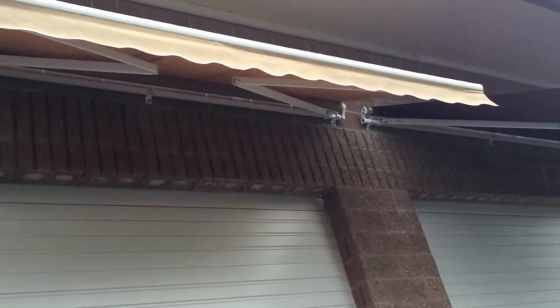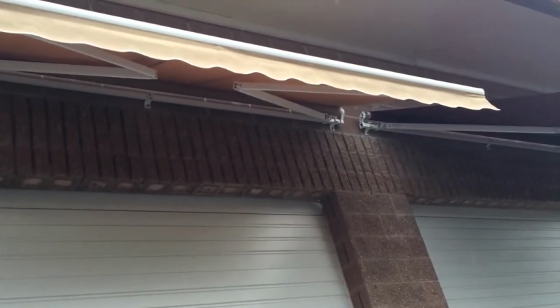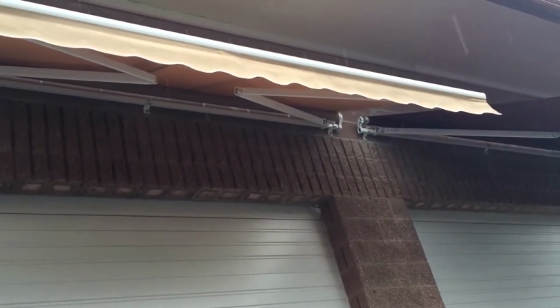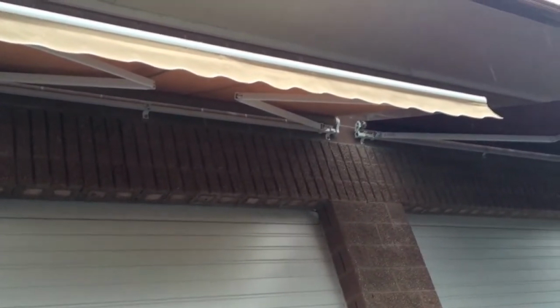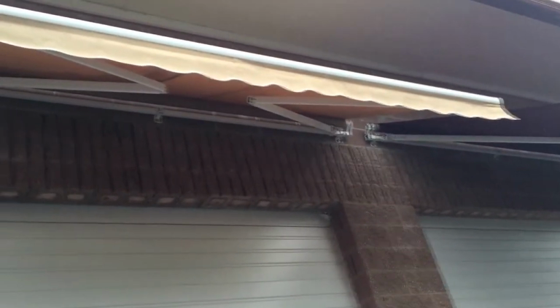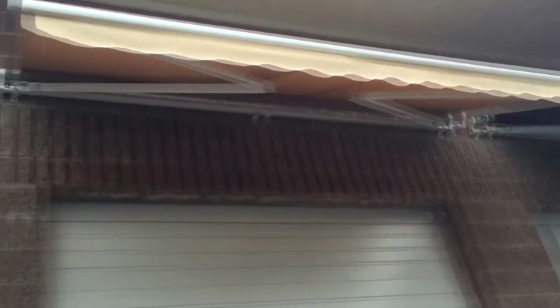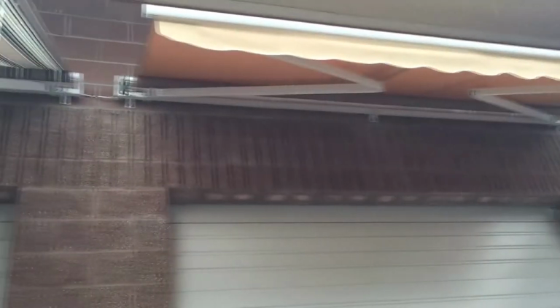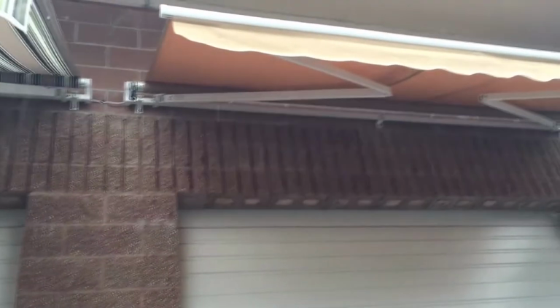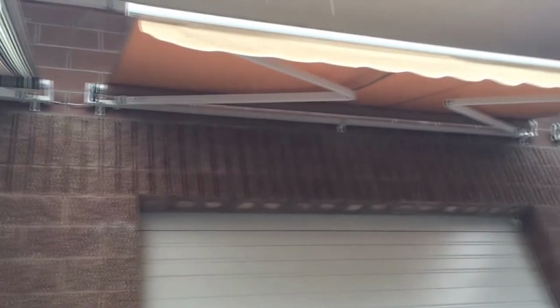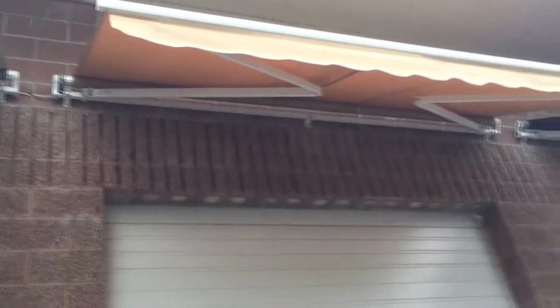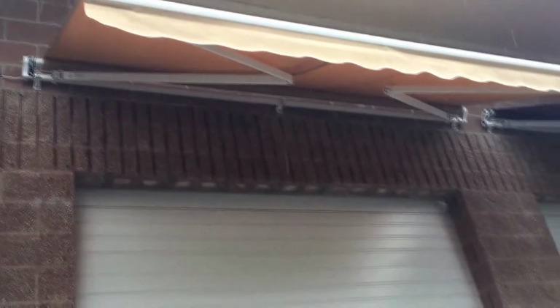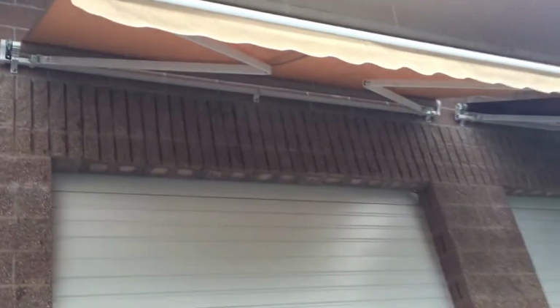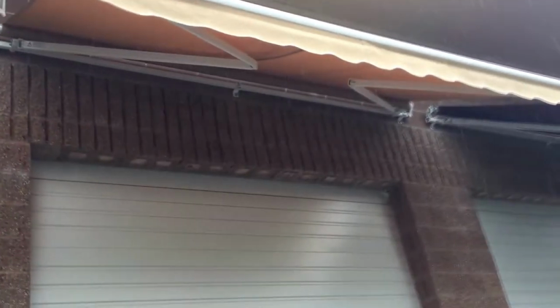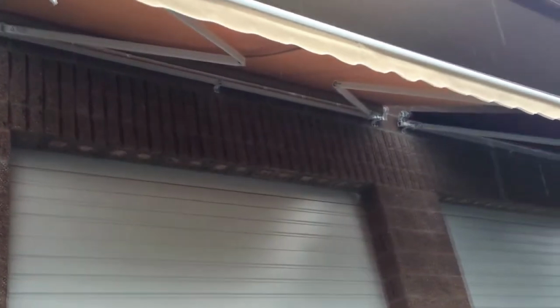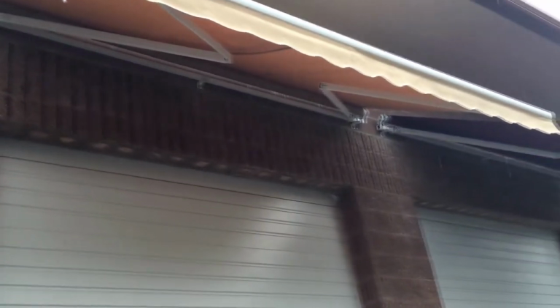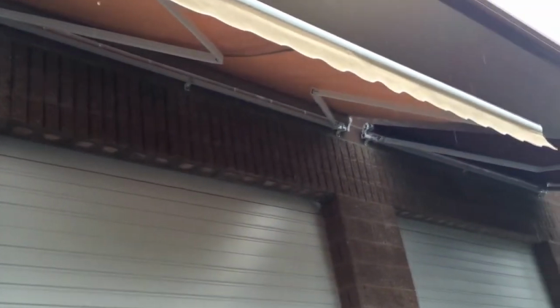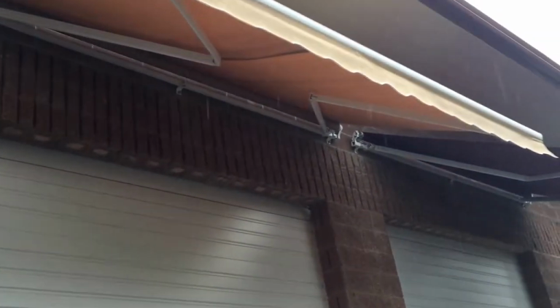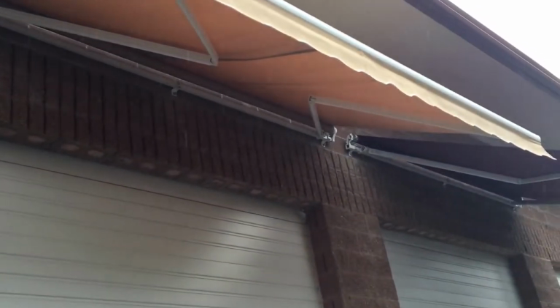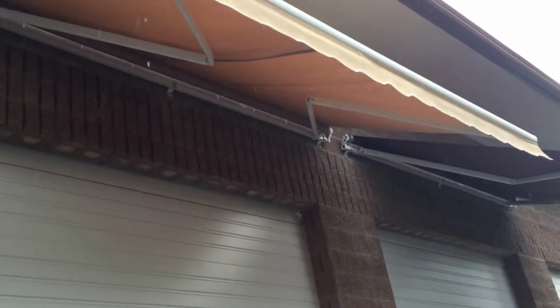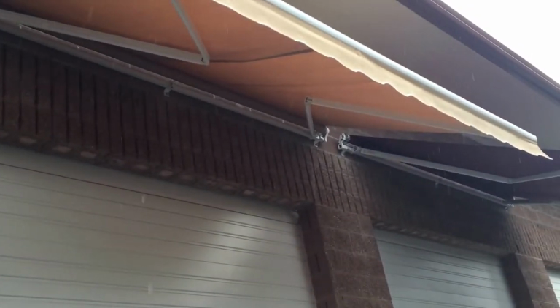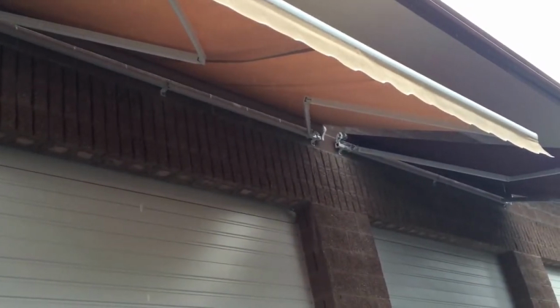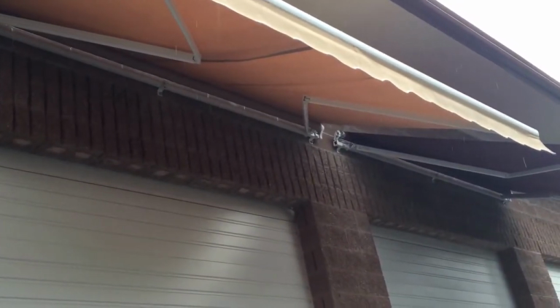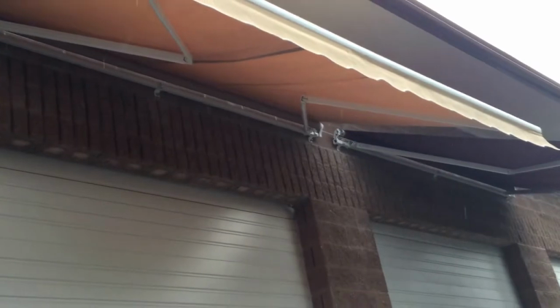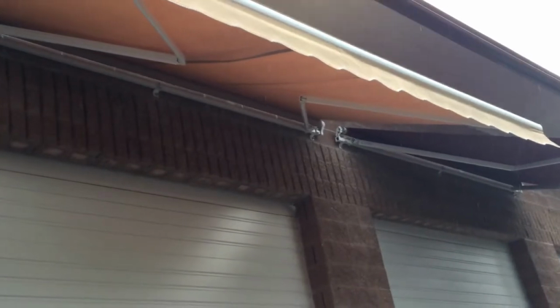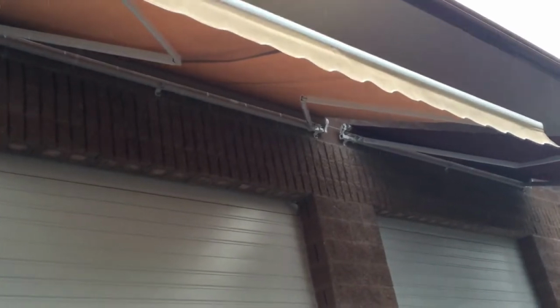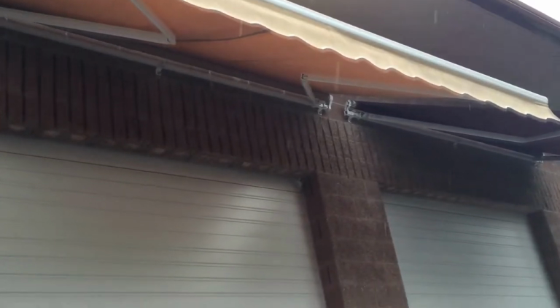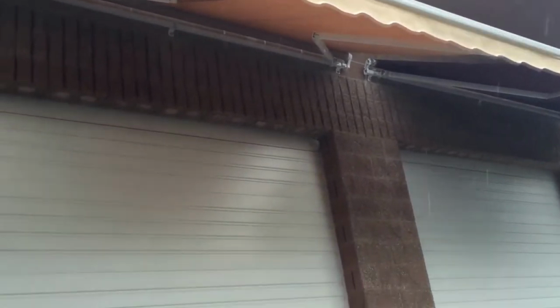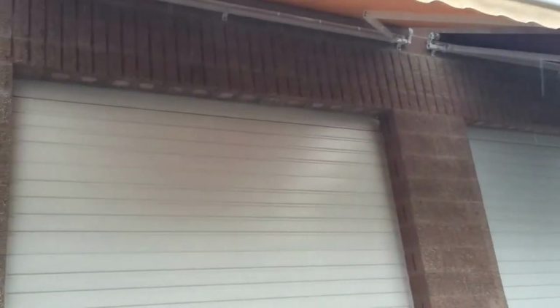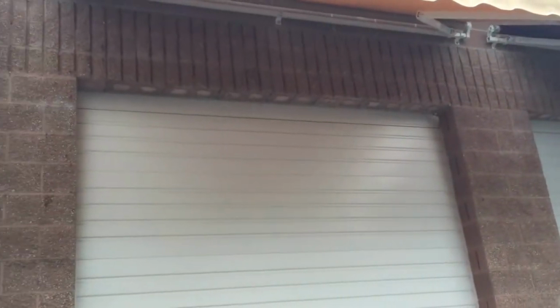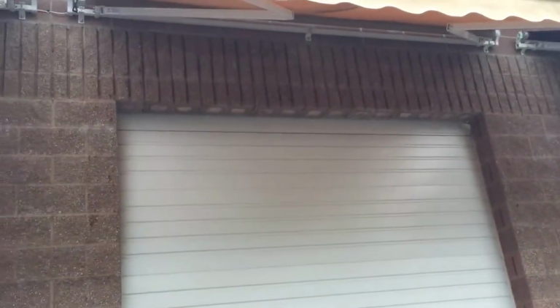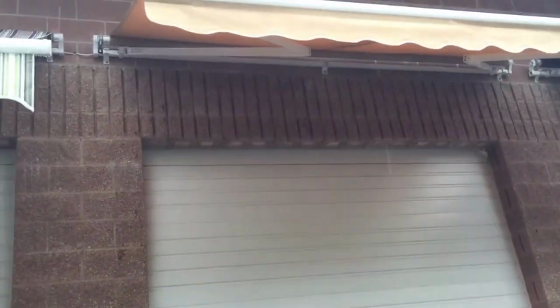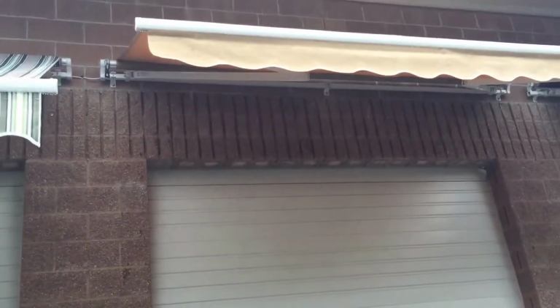They're made from sun resistant and rain resistant 100% polyester fabric. This product is easy to install. In the box you will get the awning, two wall brackets, and a hand crank to manually open and close the device.